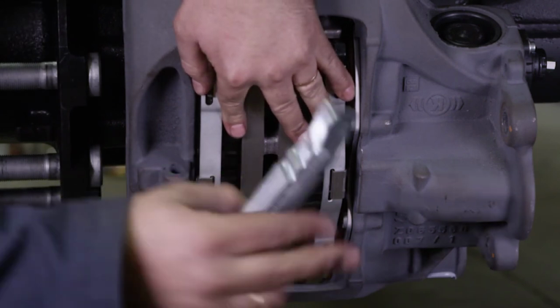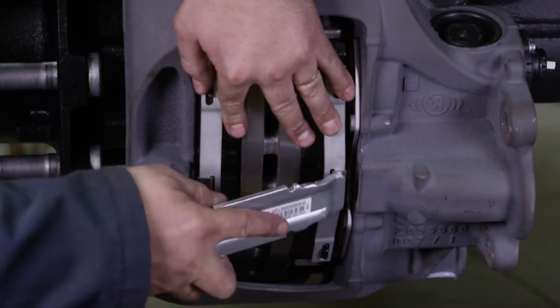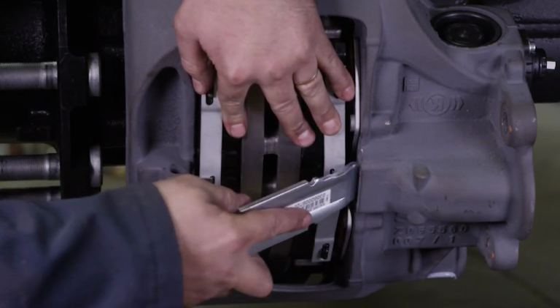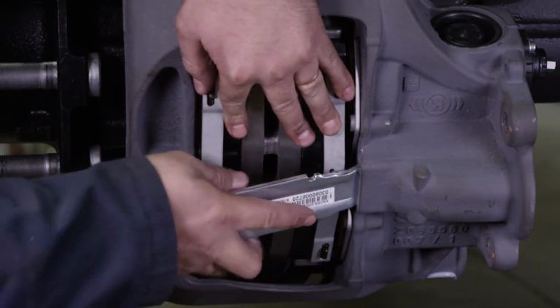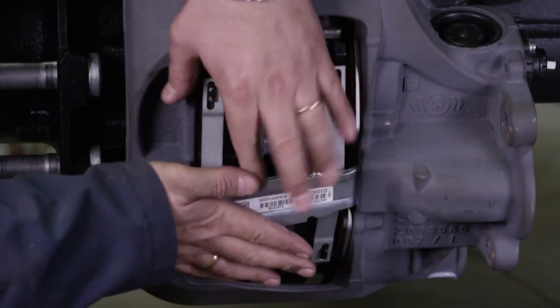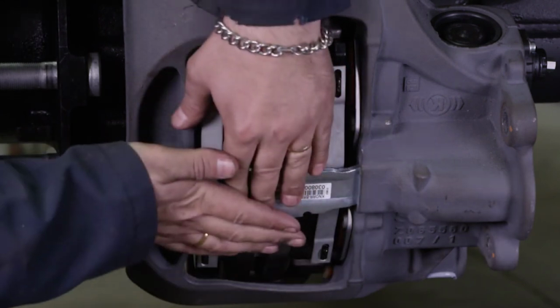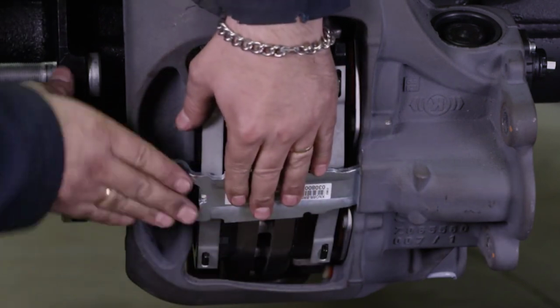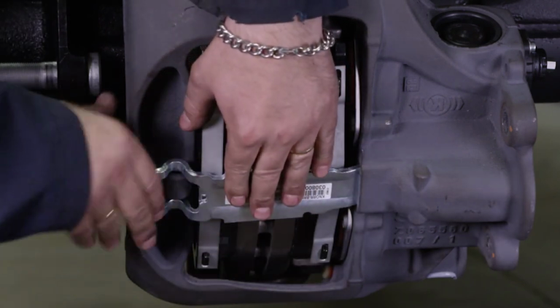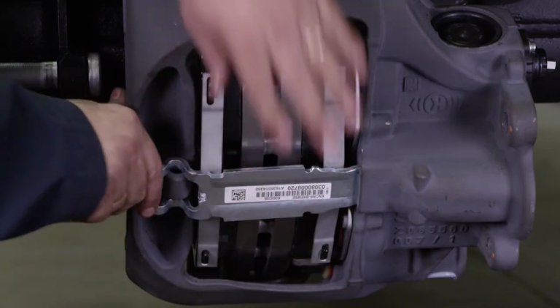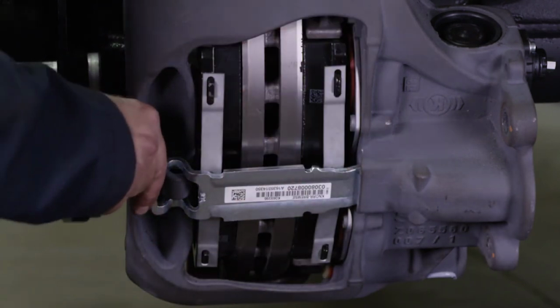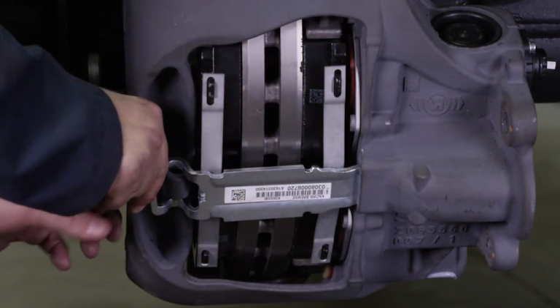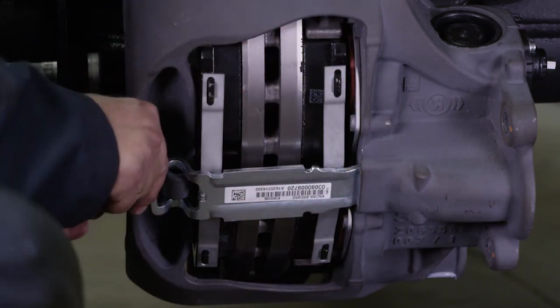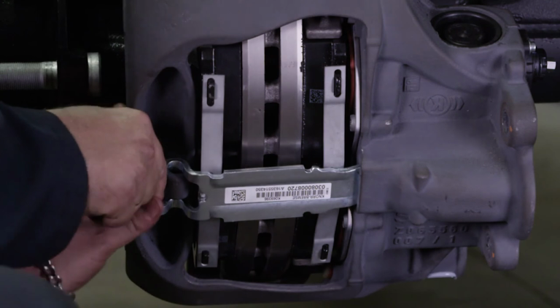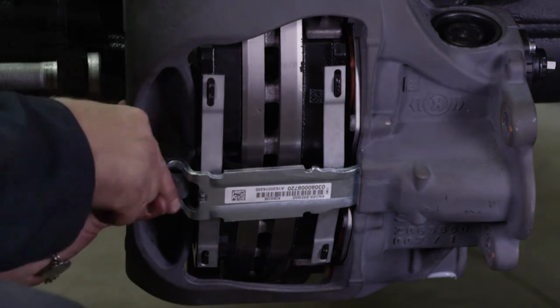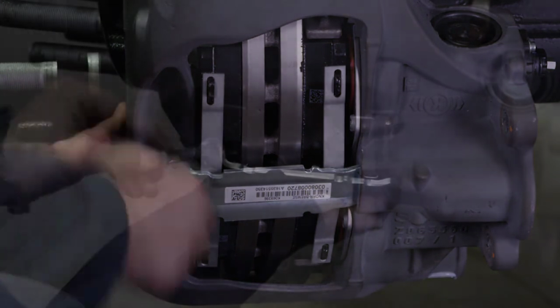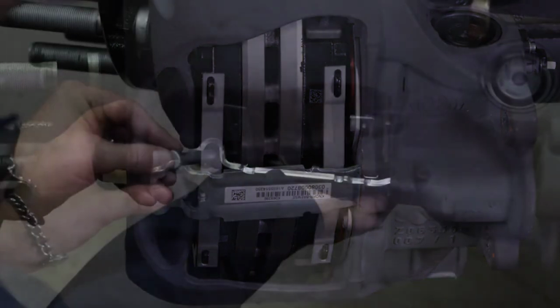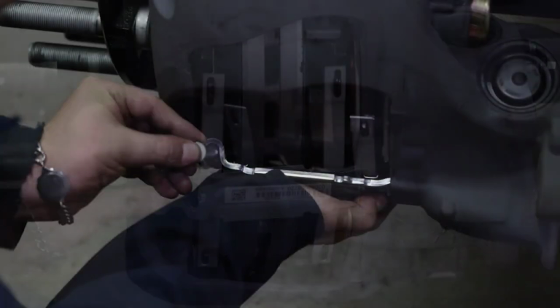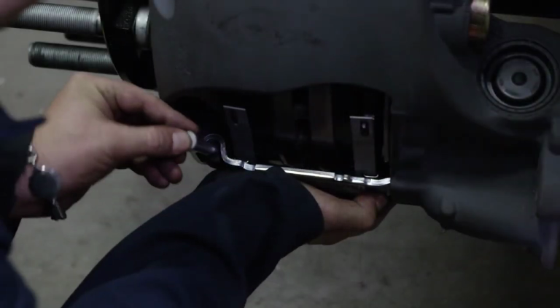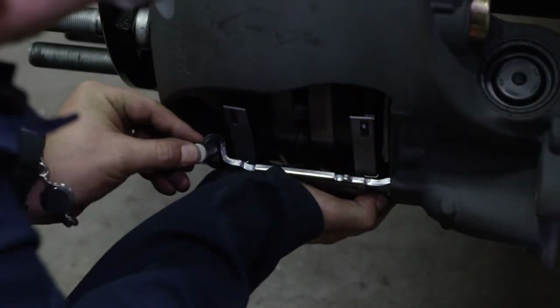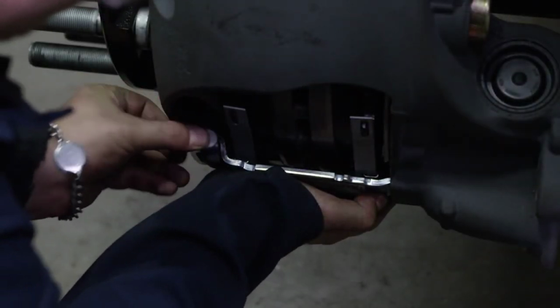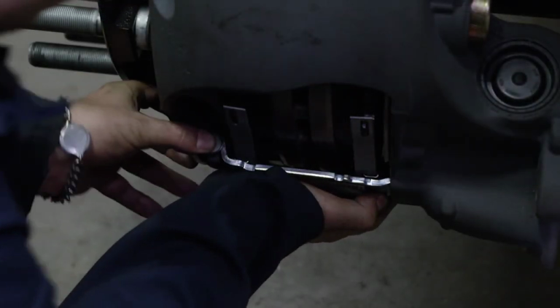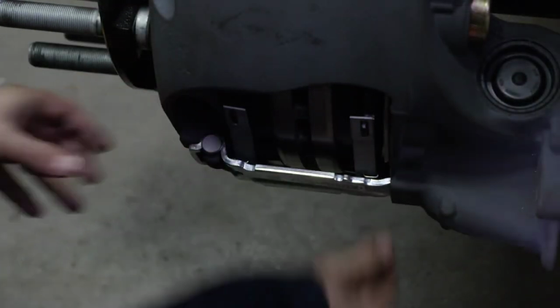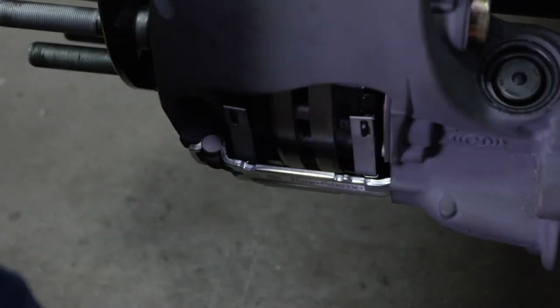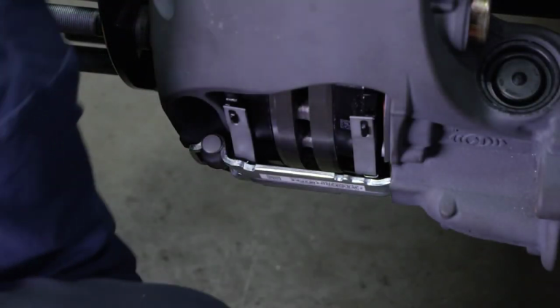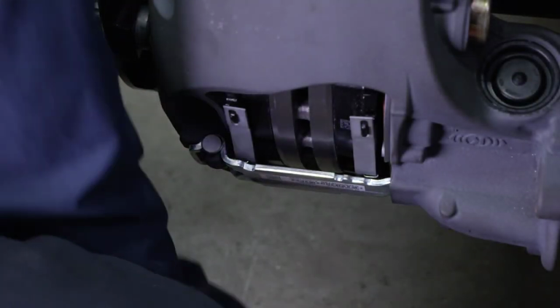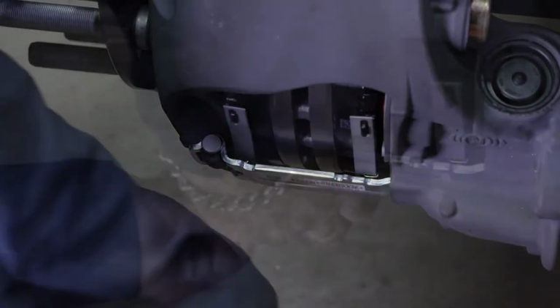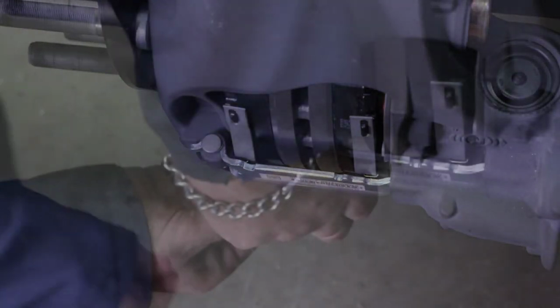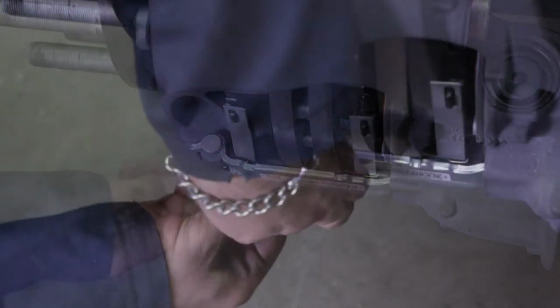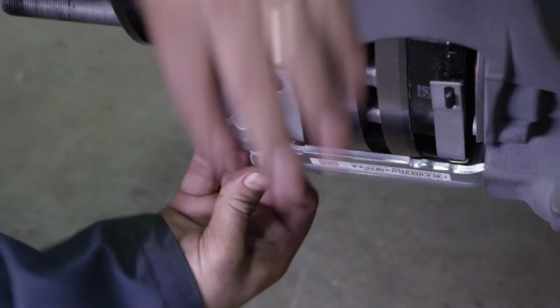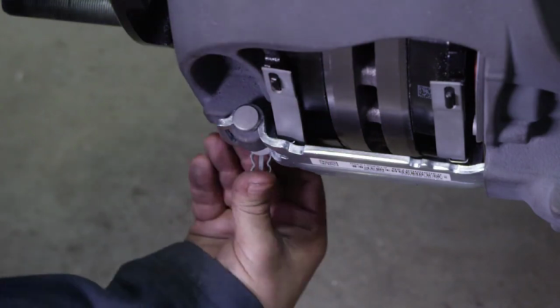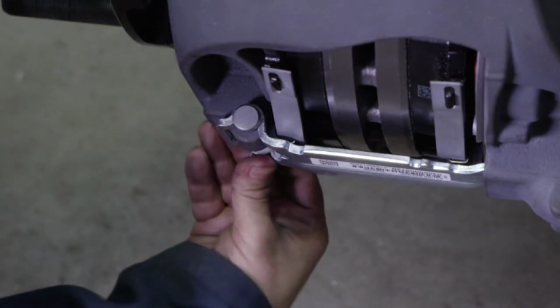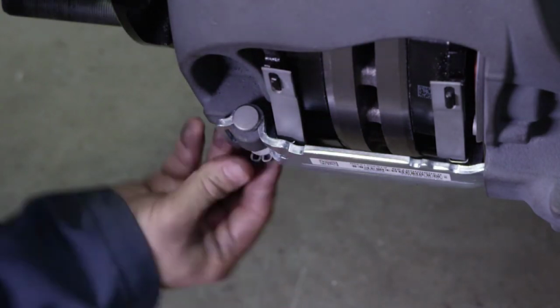Insert the pad retainer into the brake caliper groove. Press down on the retainer to install the pad retainer pin. Fit the washer and spring clip cotter pin onto the pin.